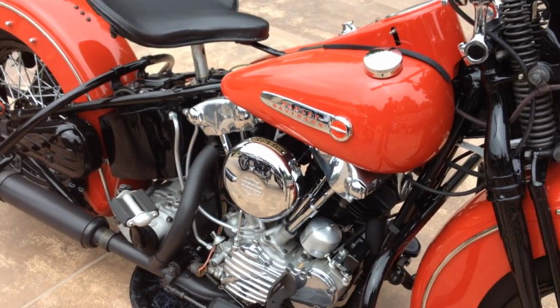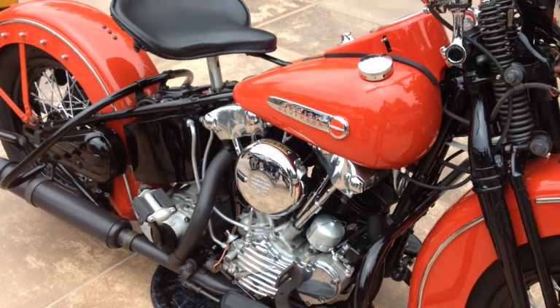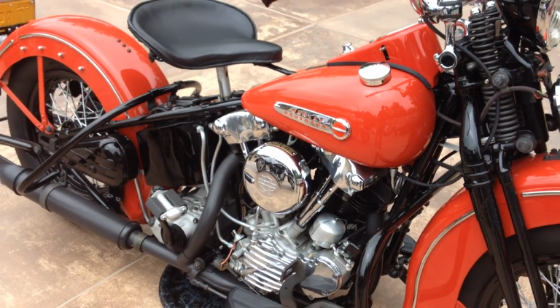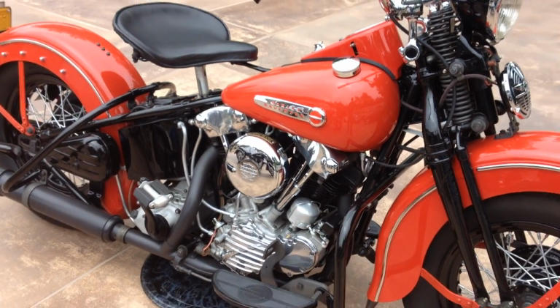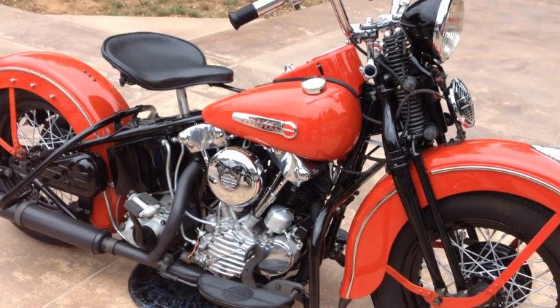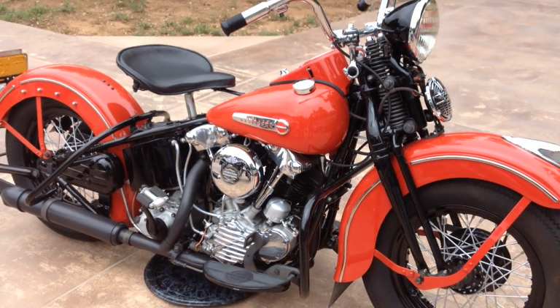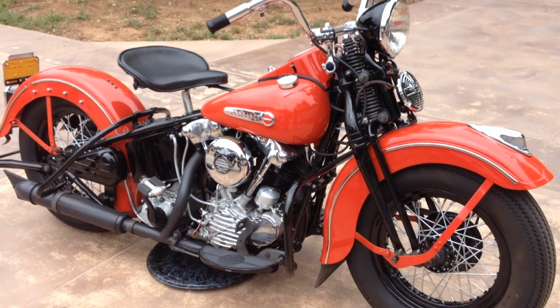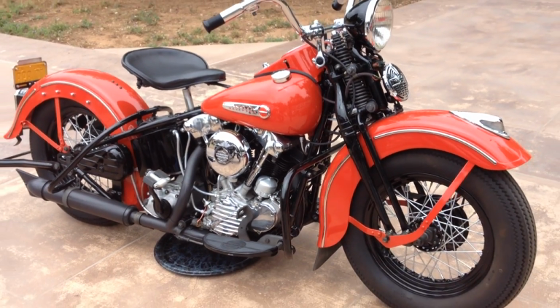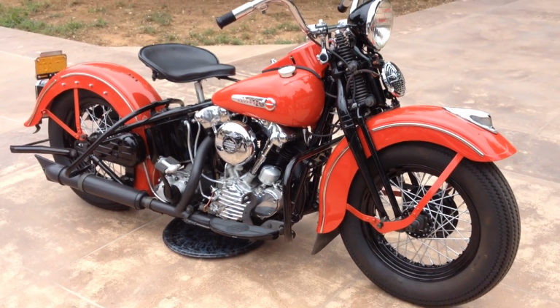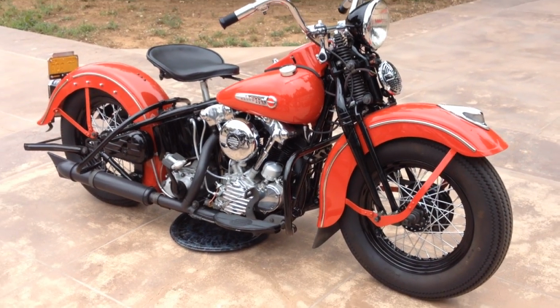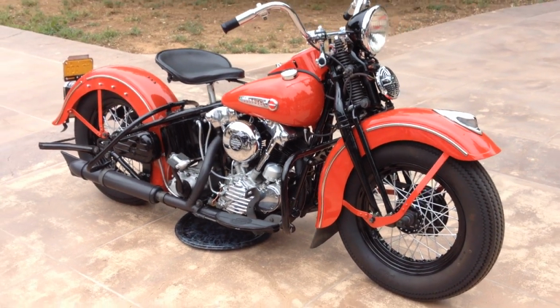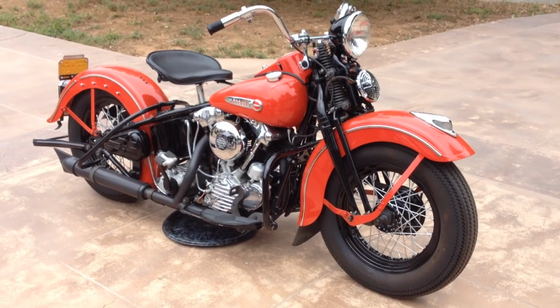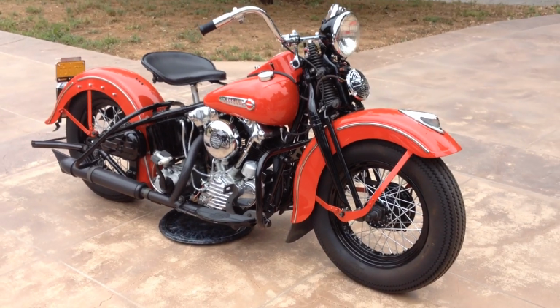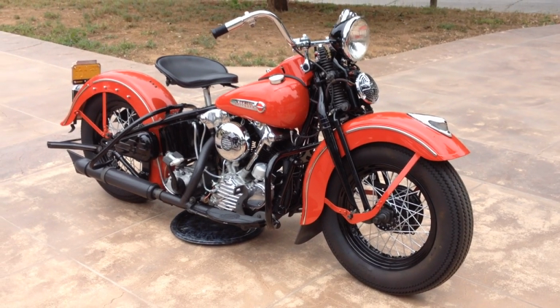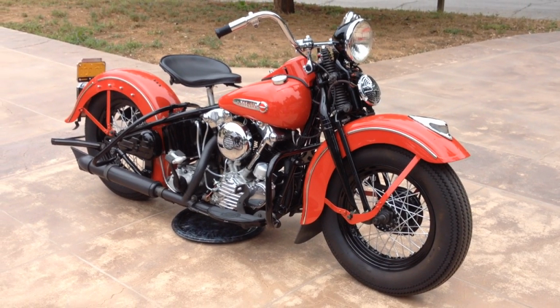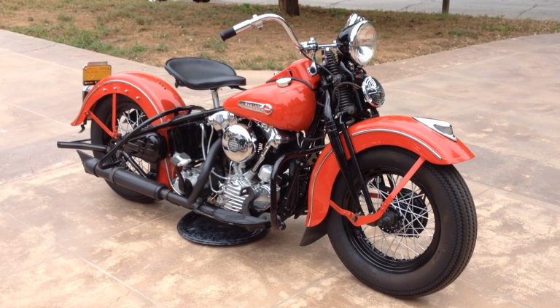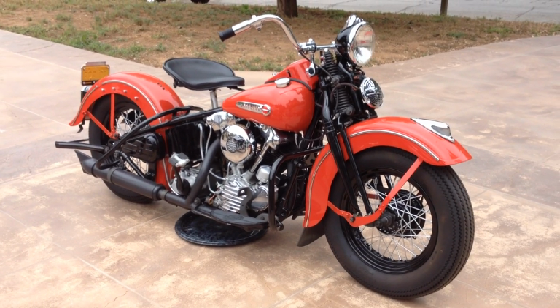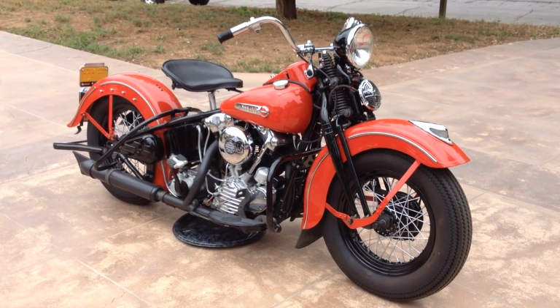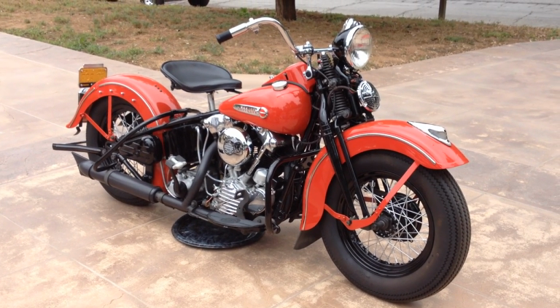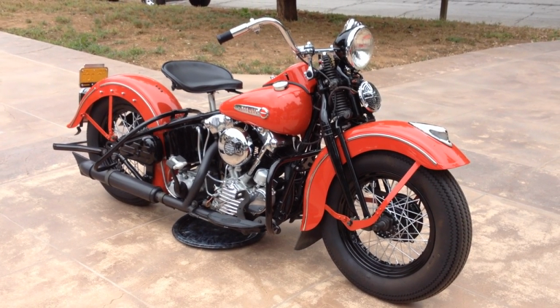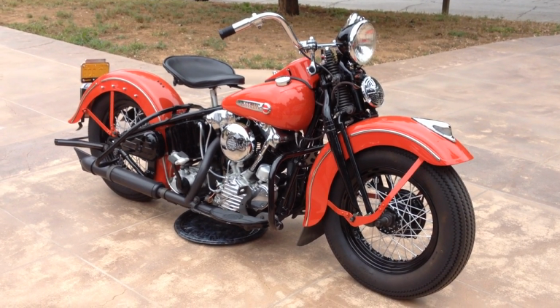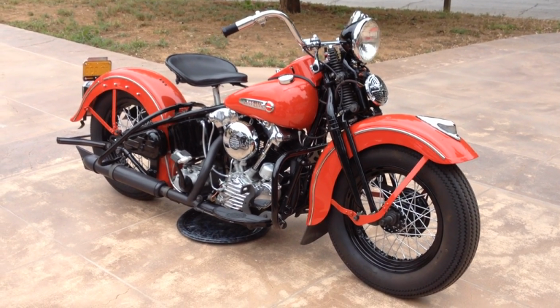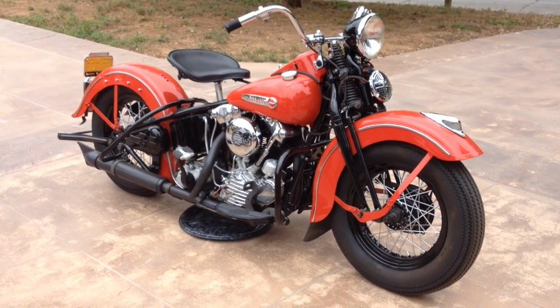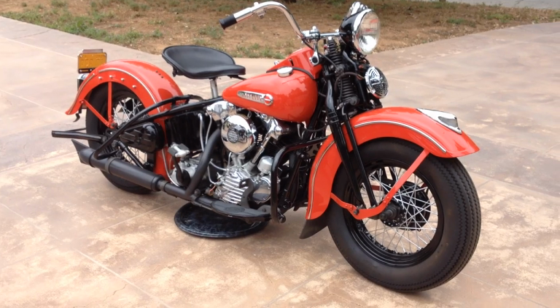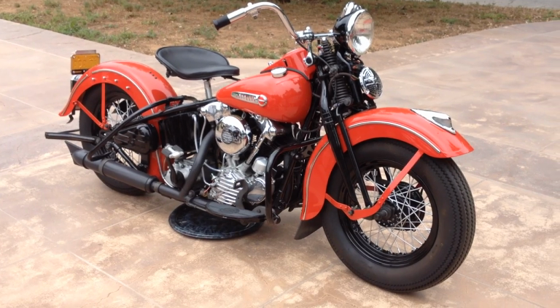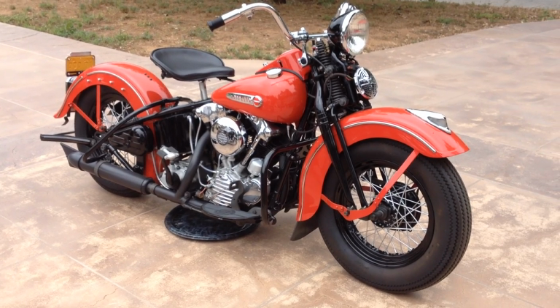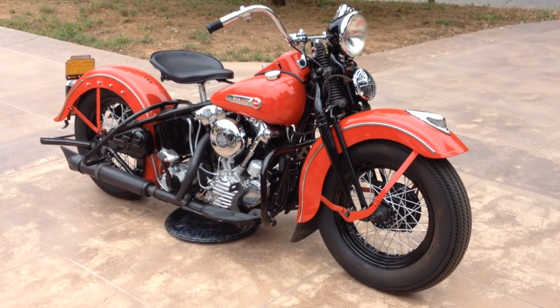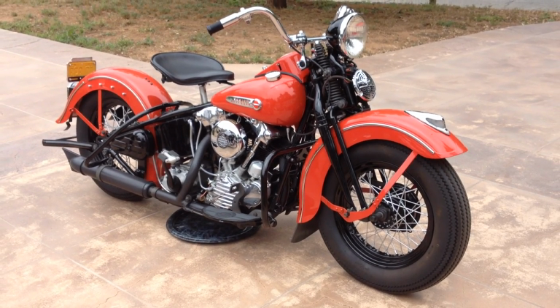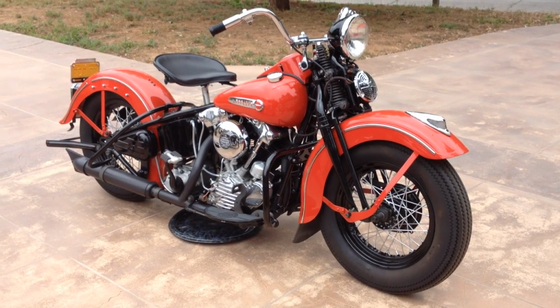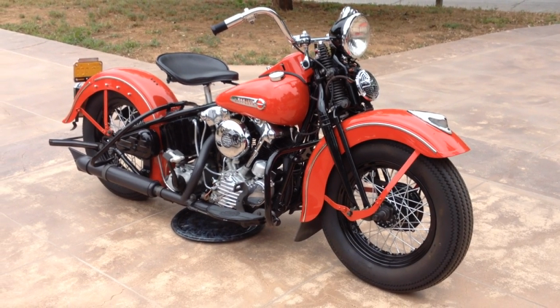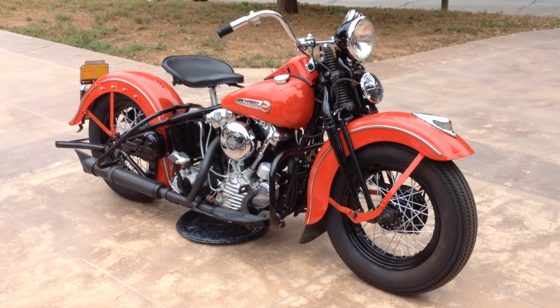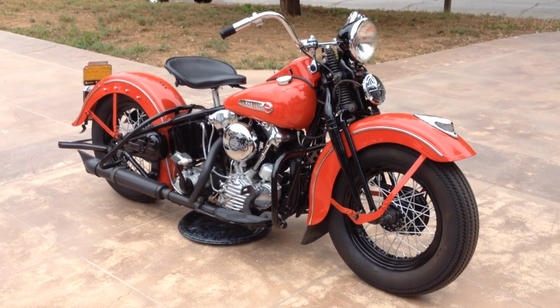This motorcycle, along with many others, can be viewed on our website at www.batorinternational.com, or you can call me direct at 805-798-1802 and I'll be happy to talk to you about it.